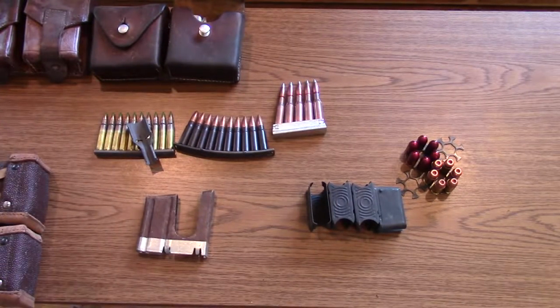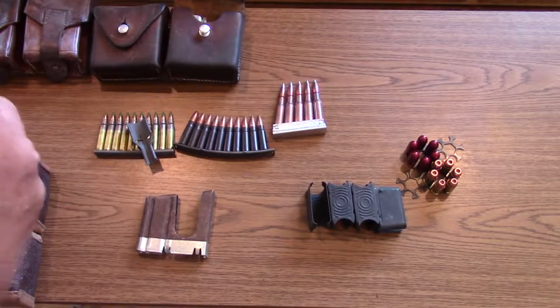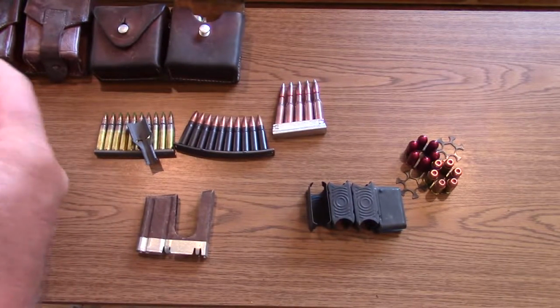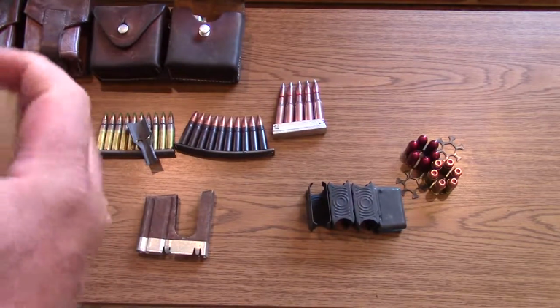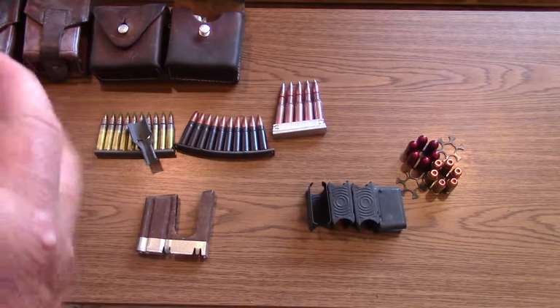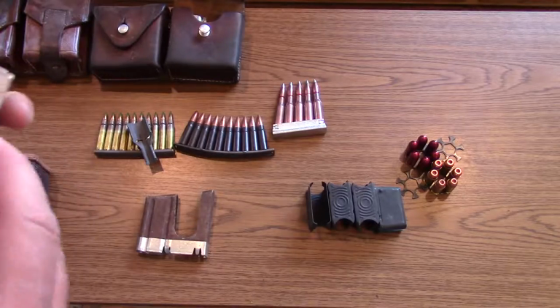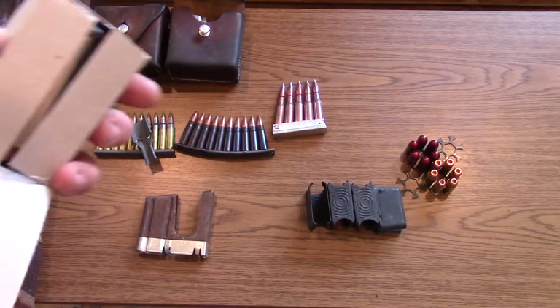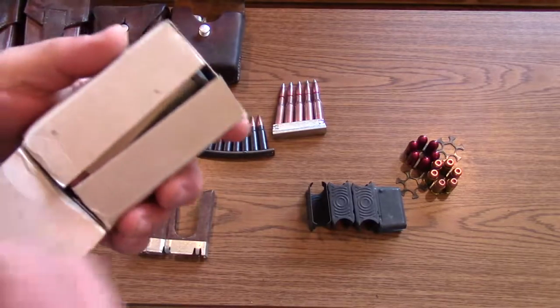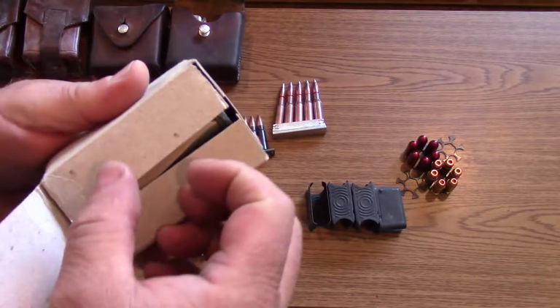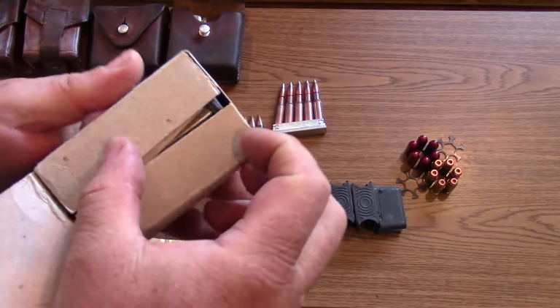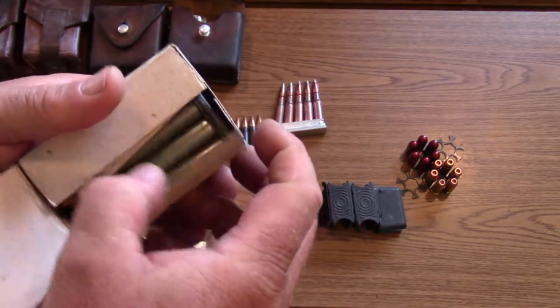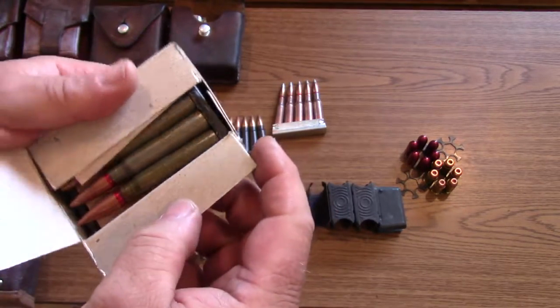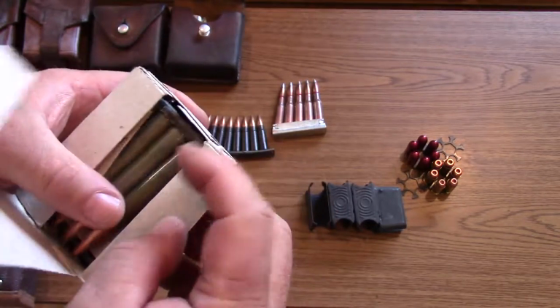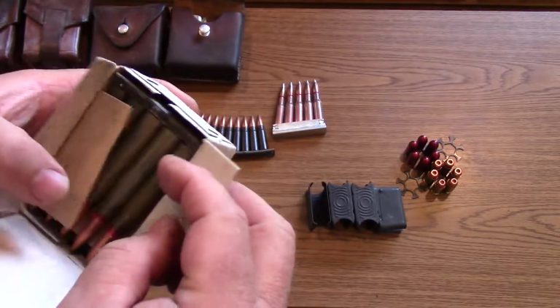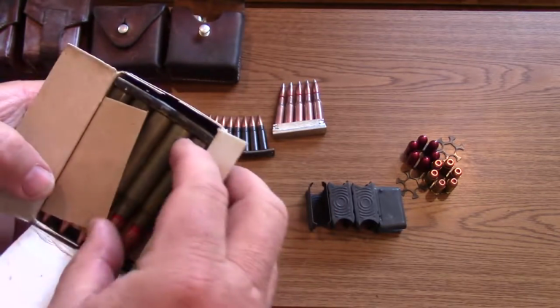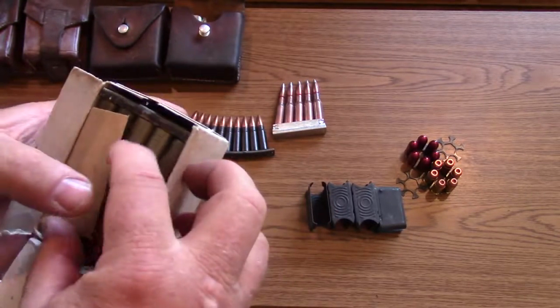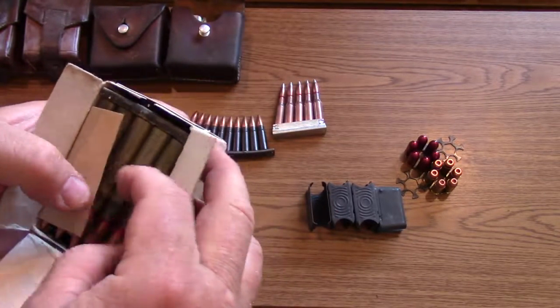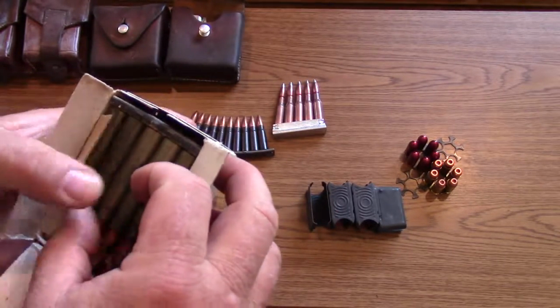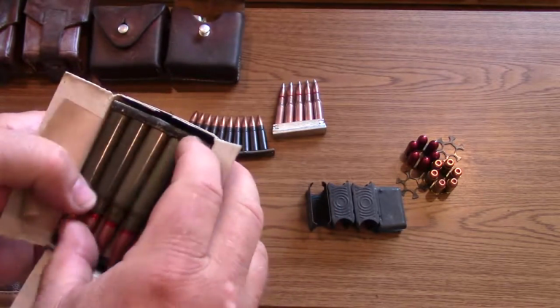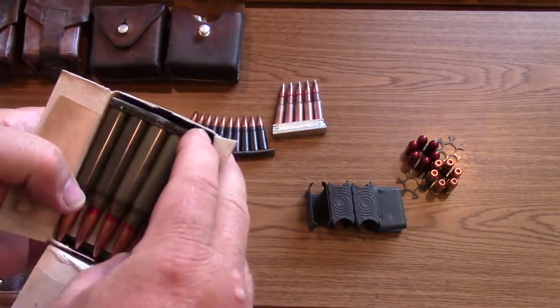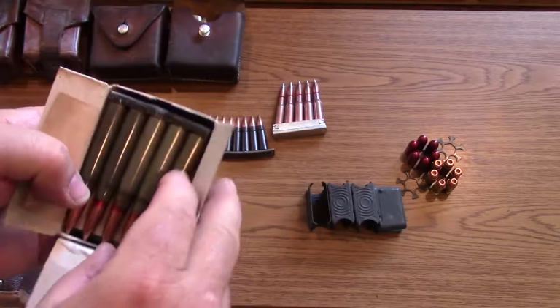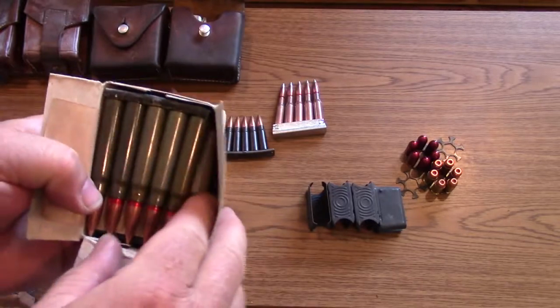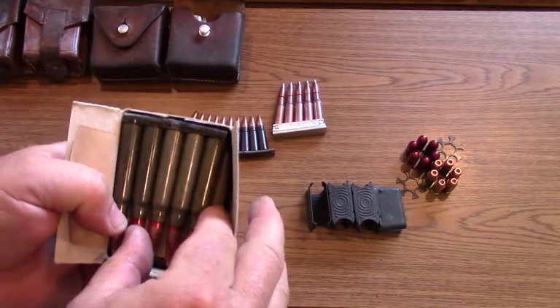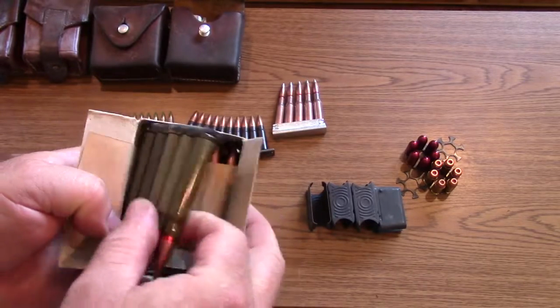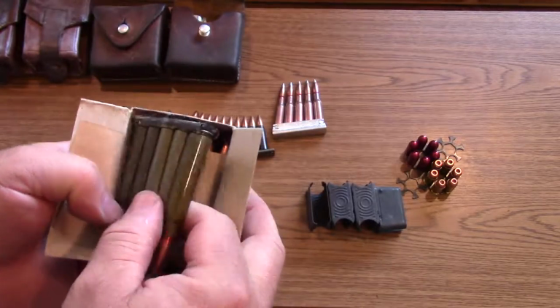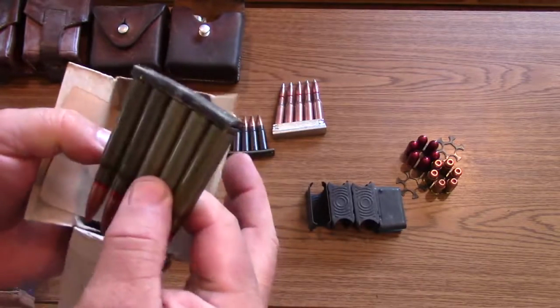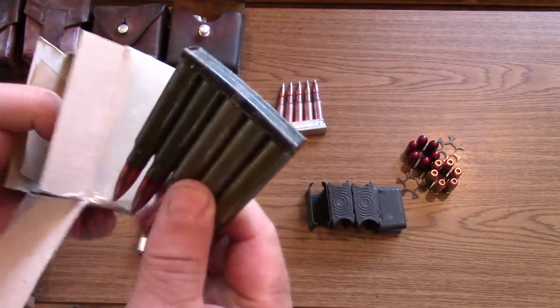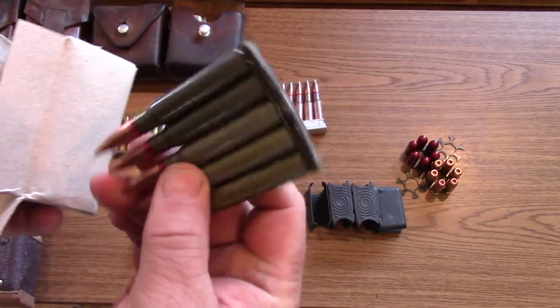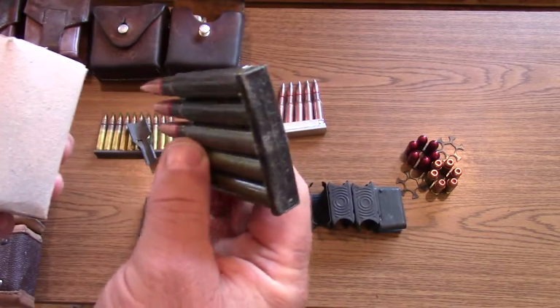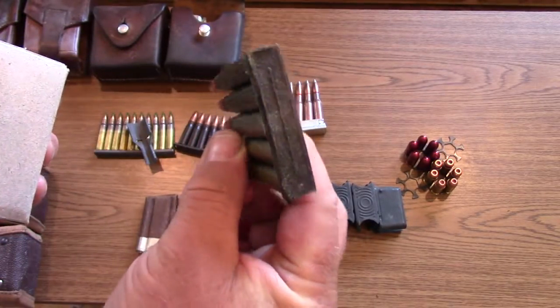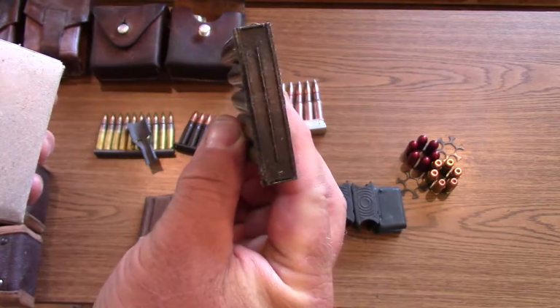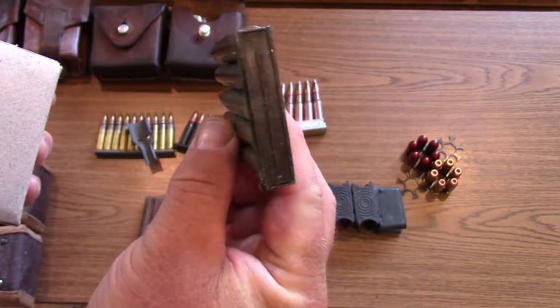Another stripper clip is very similar, loaded with surplus ammo. This is 8mm Mauser, so that's a Mauser stripper clip.